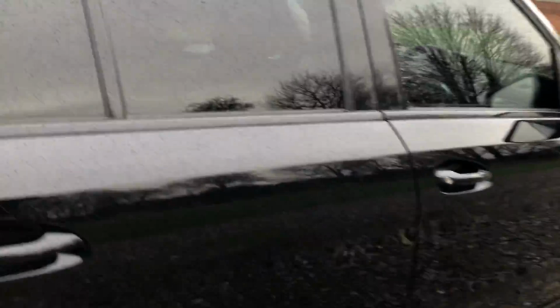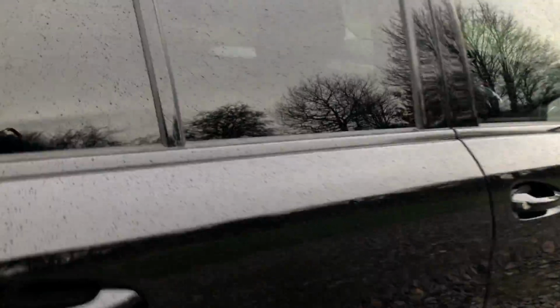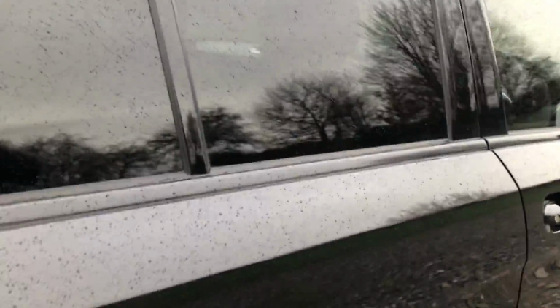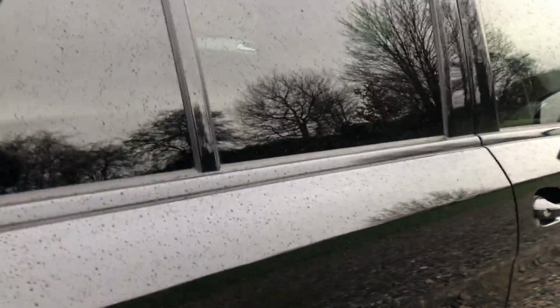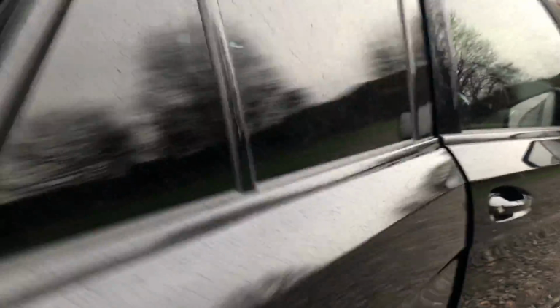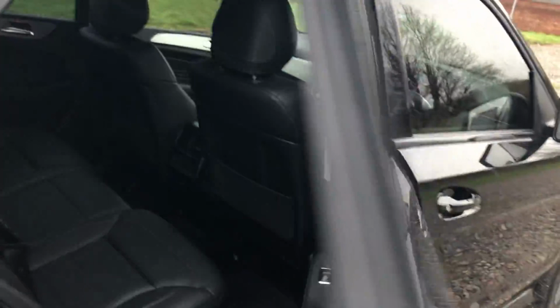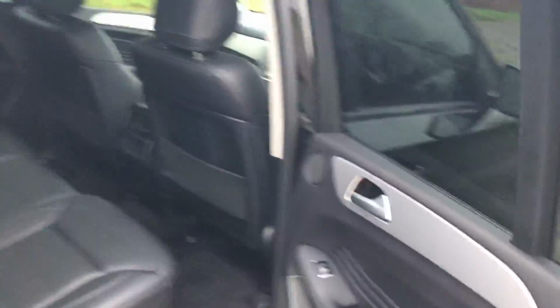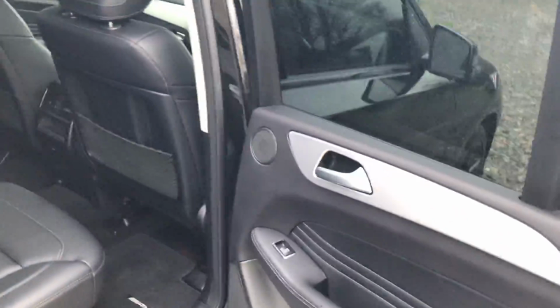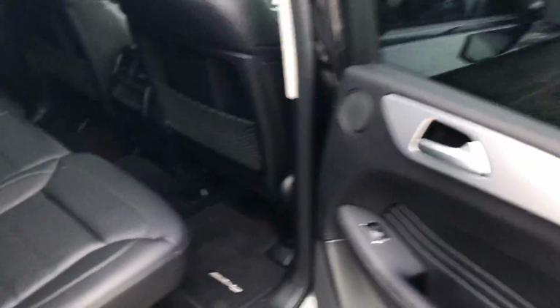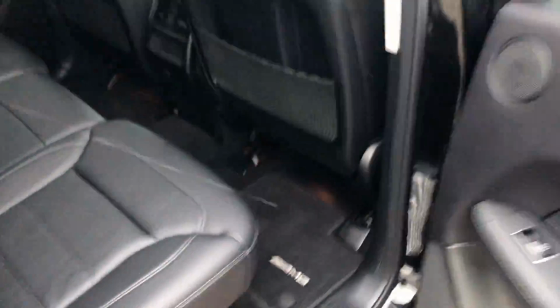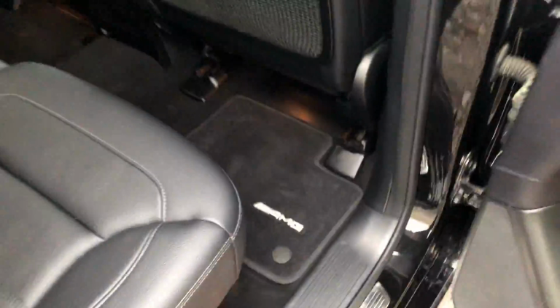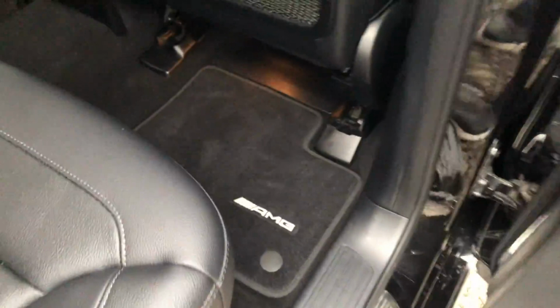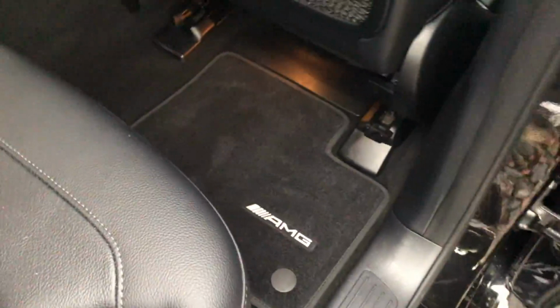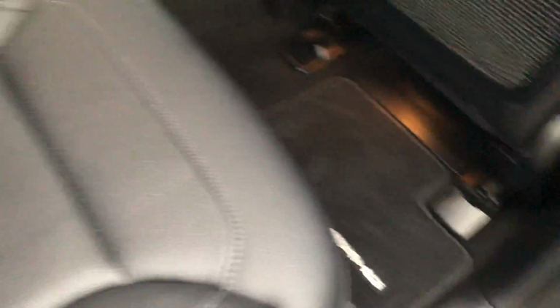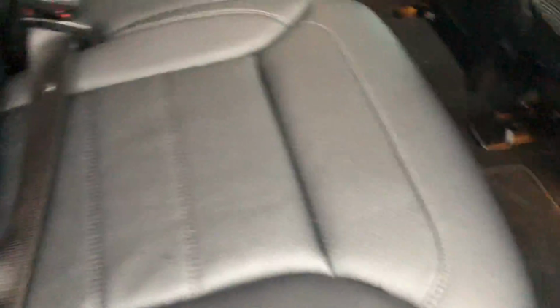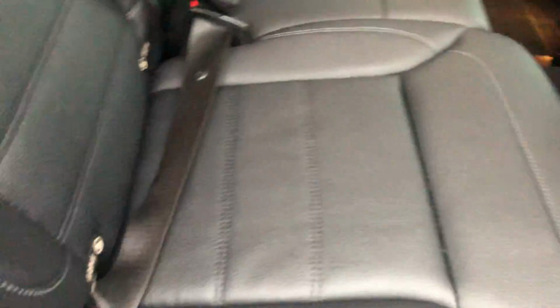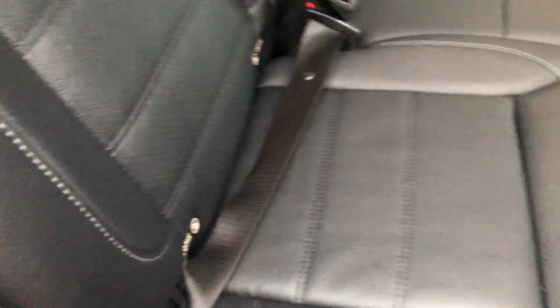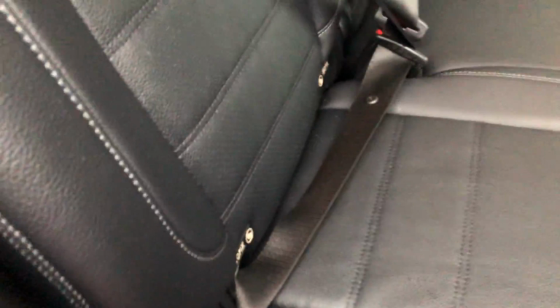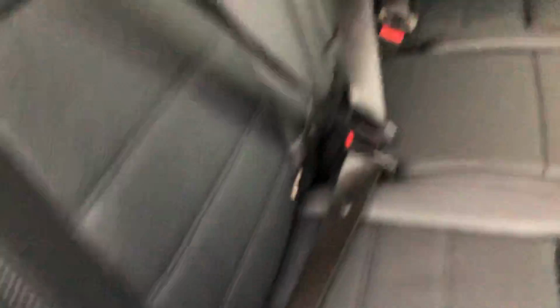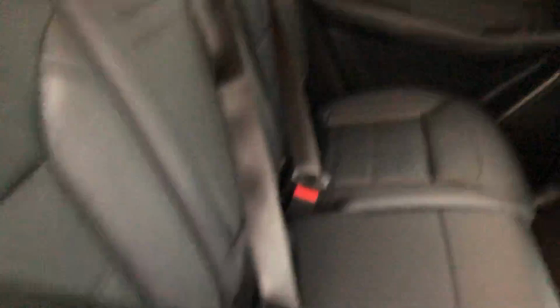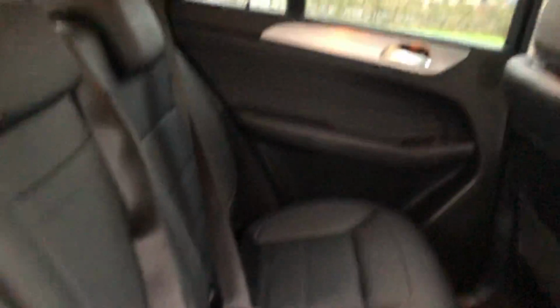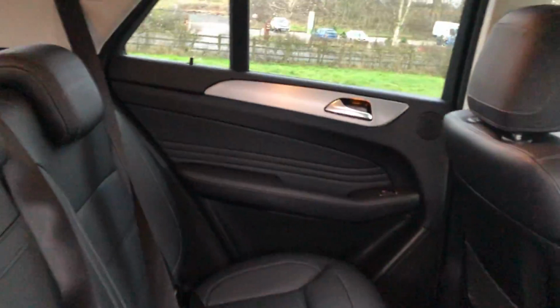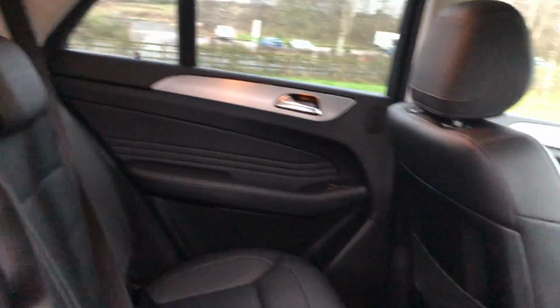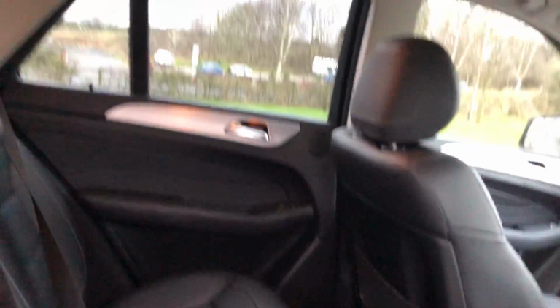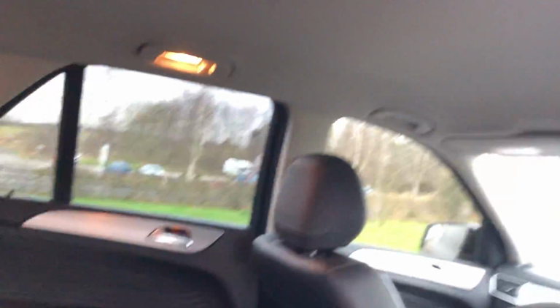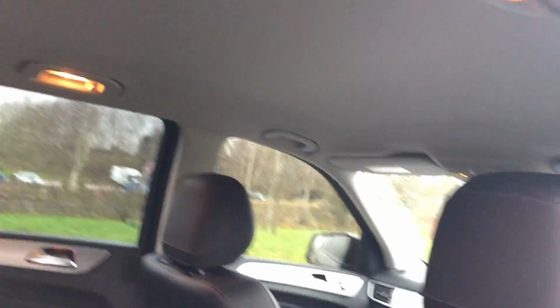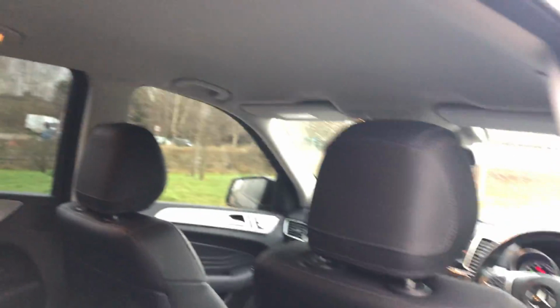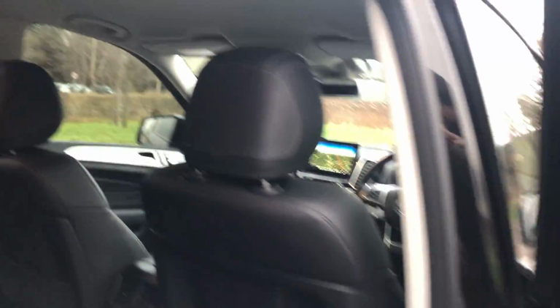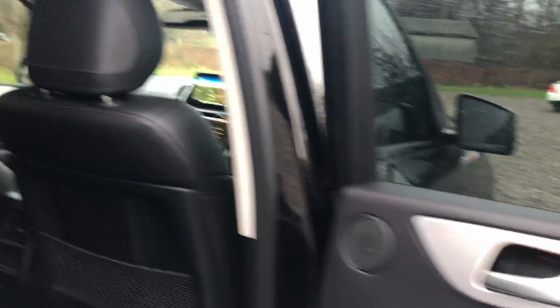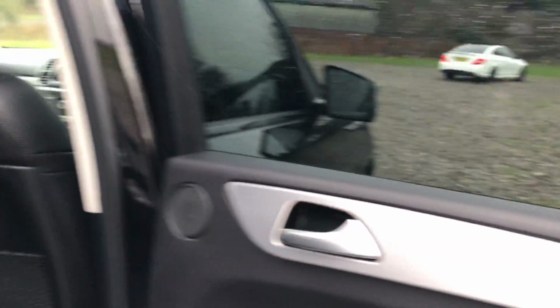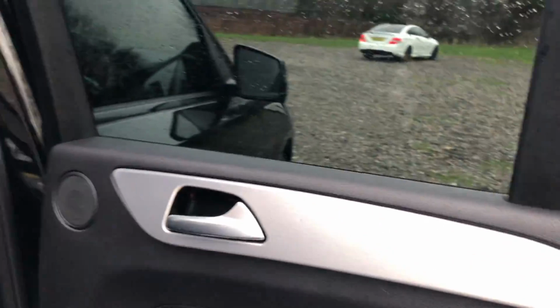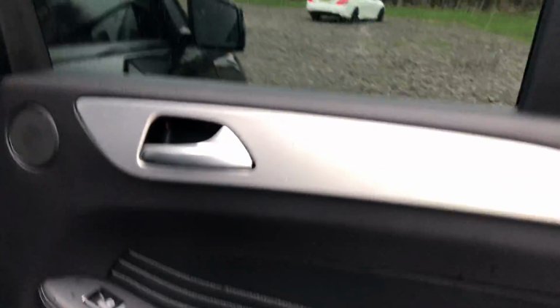This car is only a drive away from you. It's got AMG mats, full leather interior, full isofix points, and brushed aluminium trim.